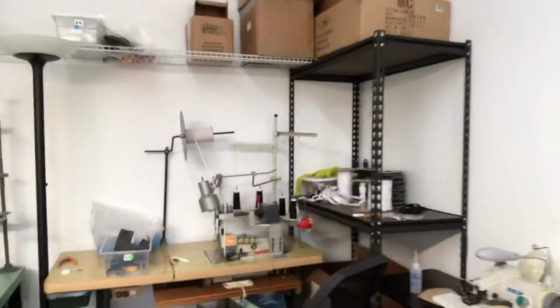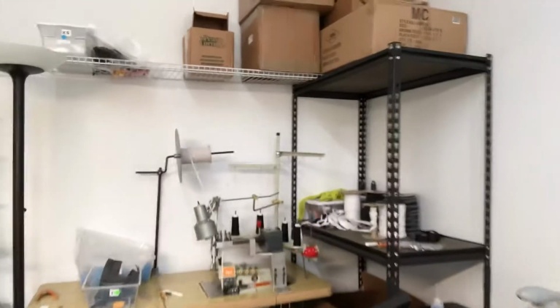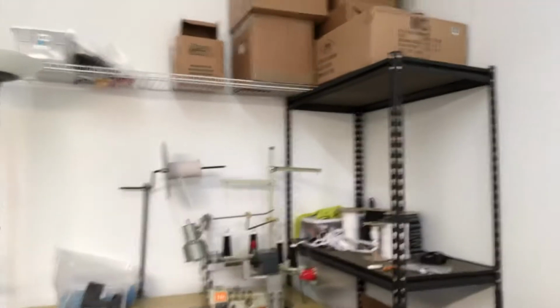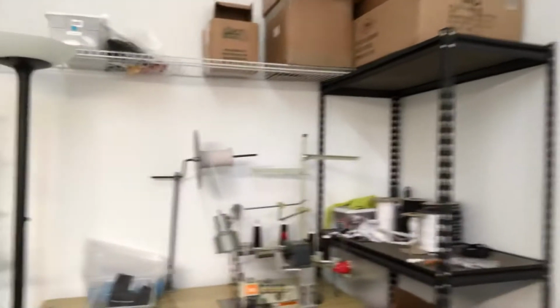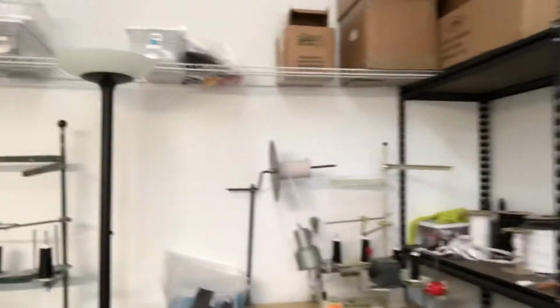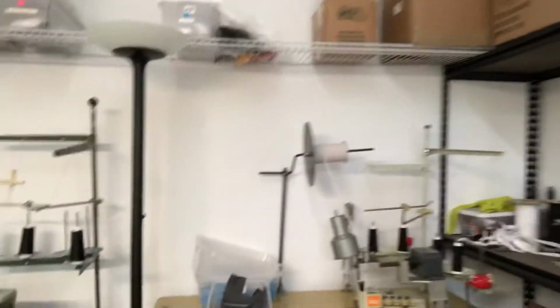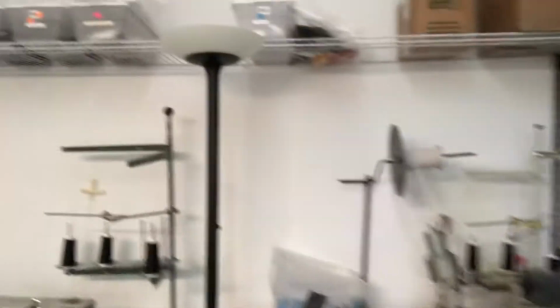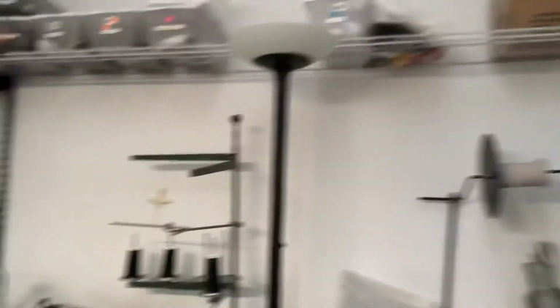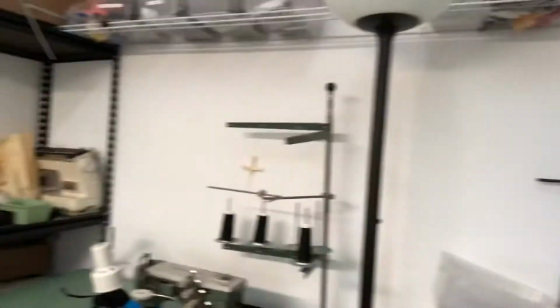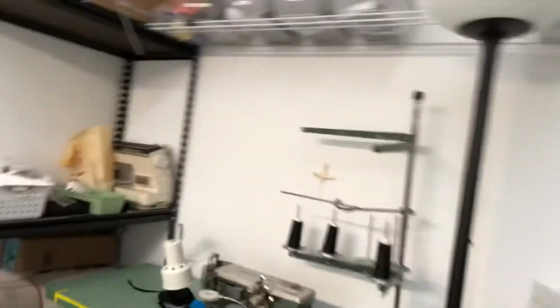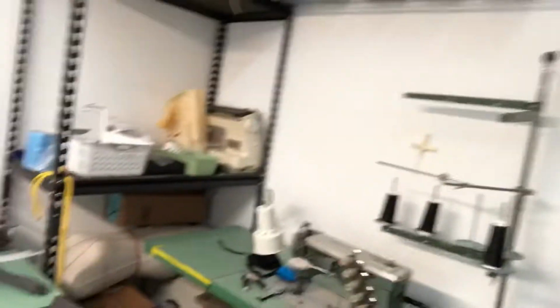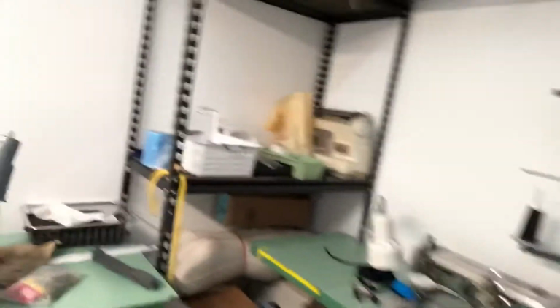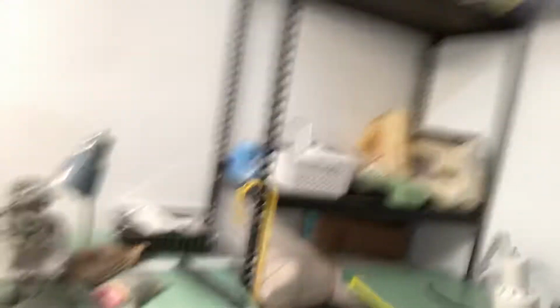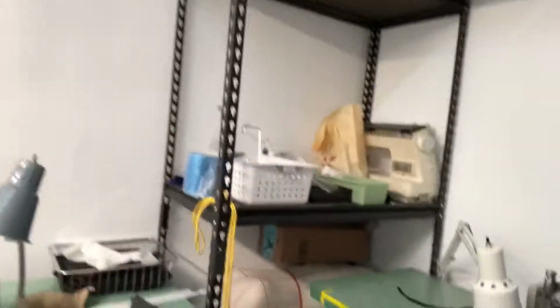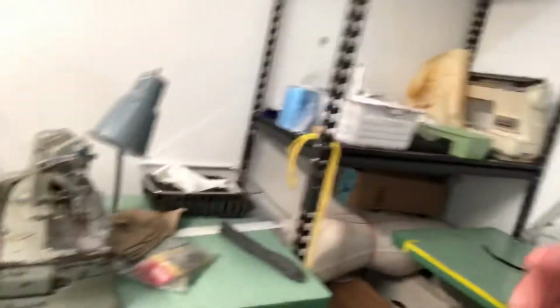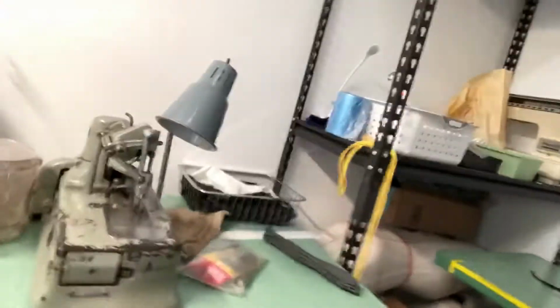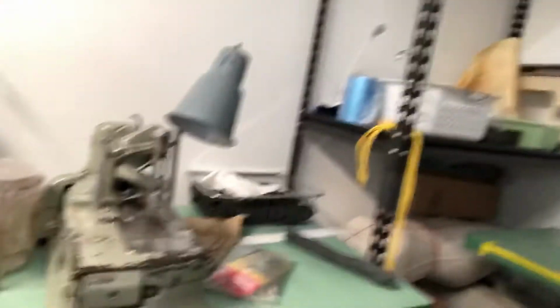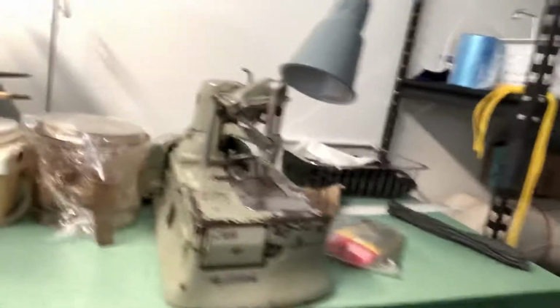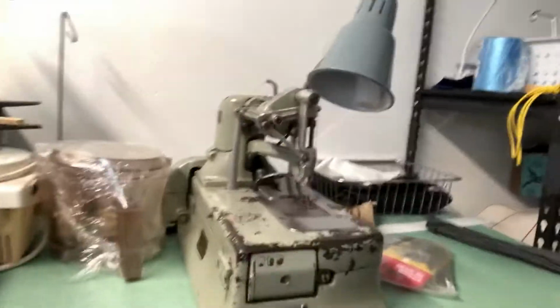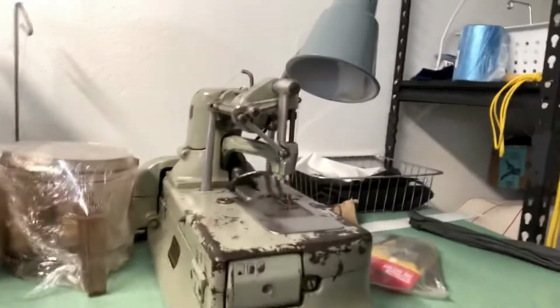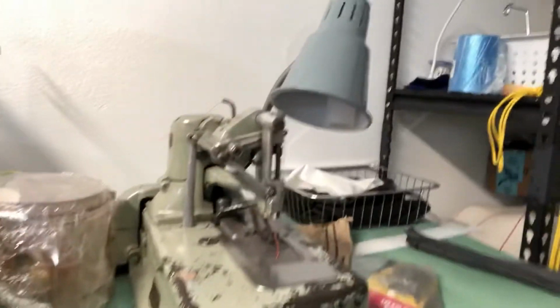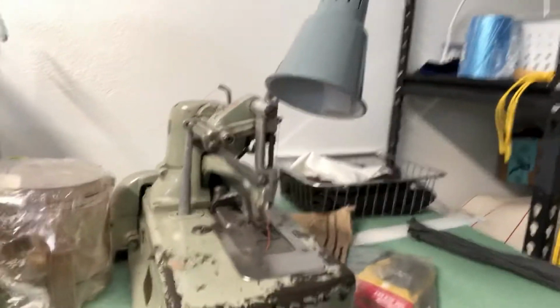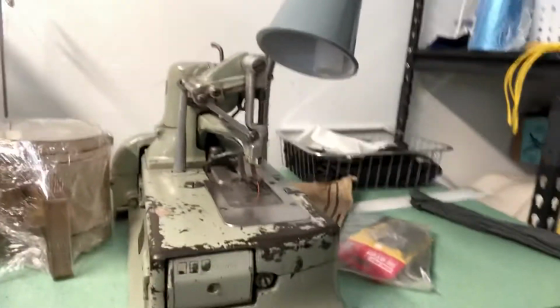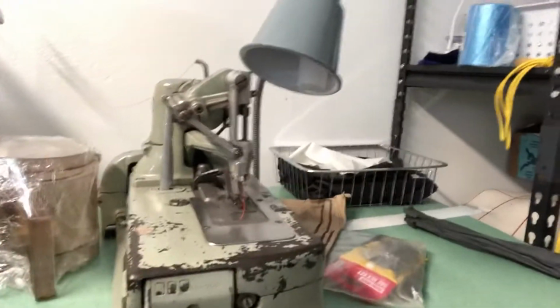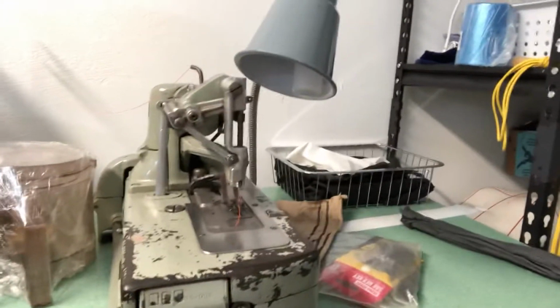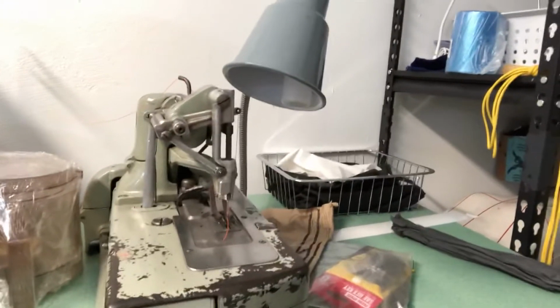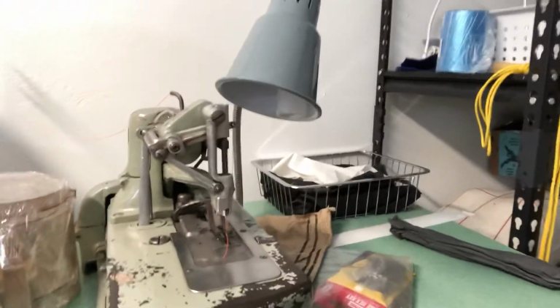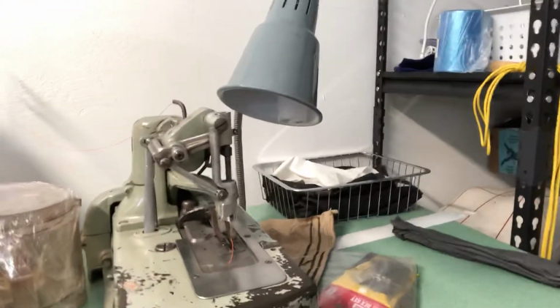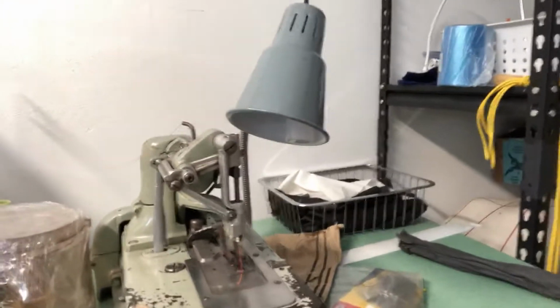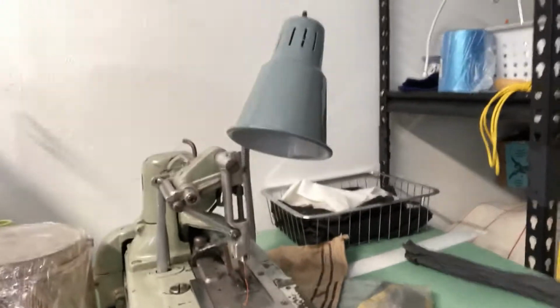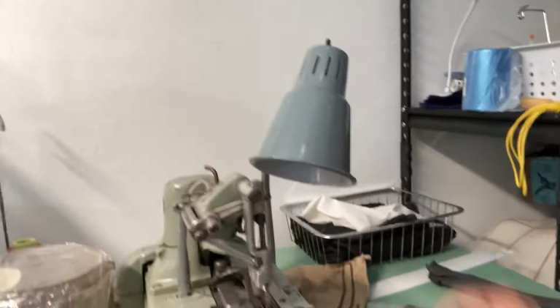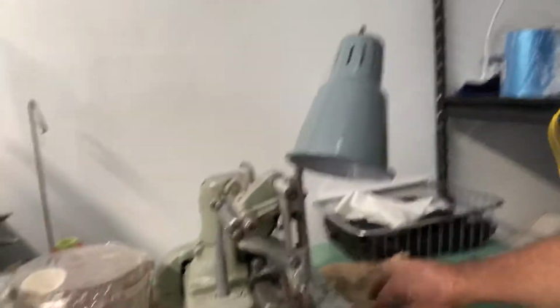I have a lot of cover stitch machines — this has nothing to do with masks, but this is one of my pride and joys. And see this funky thing? This is a buttonhole machine — it's crazy, and it cuts it too.